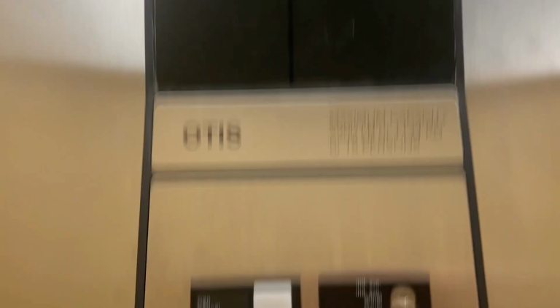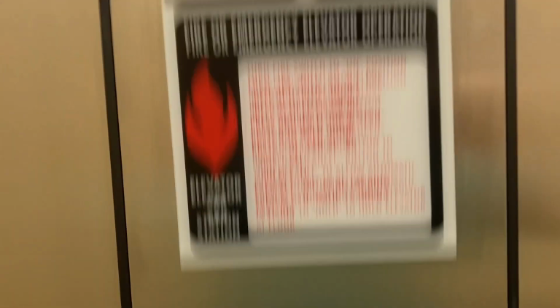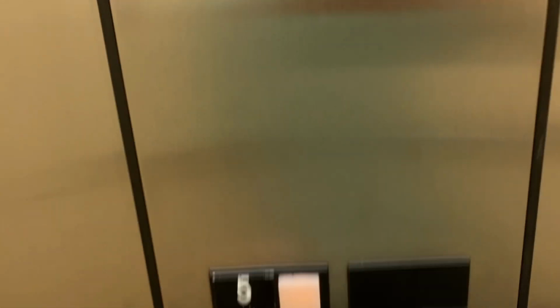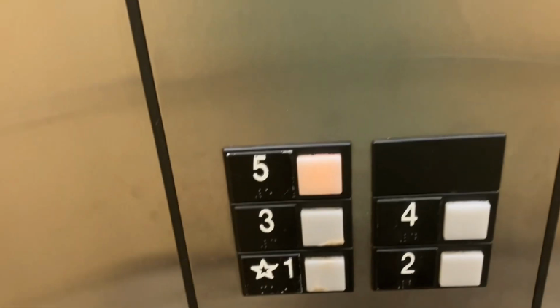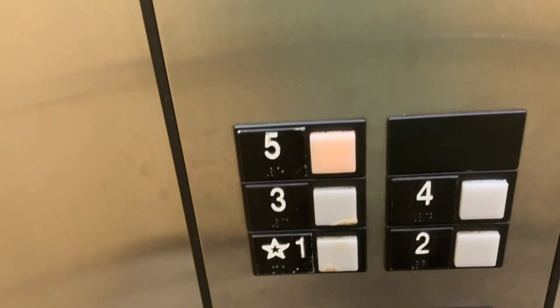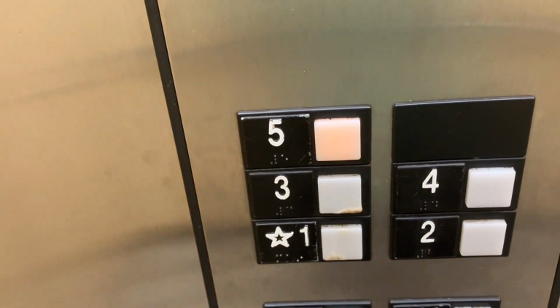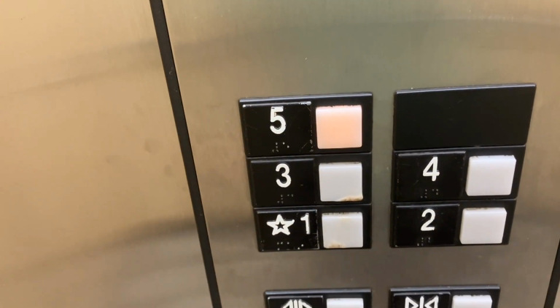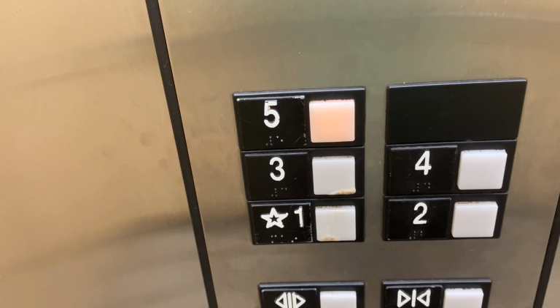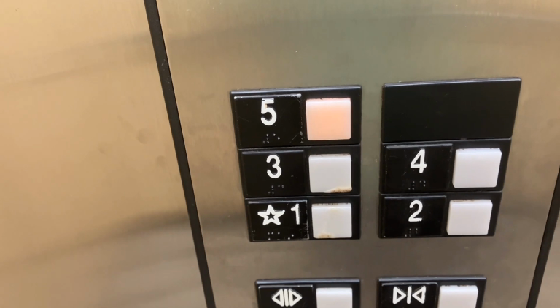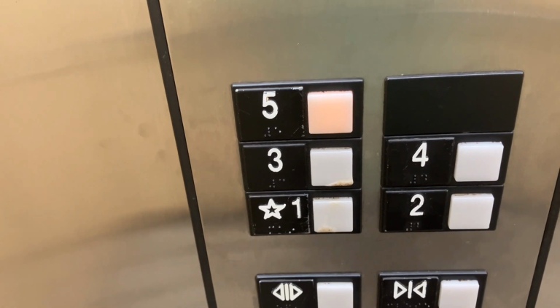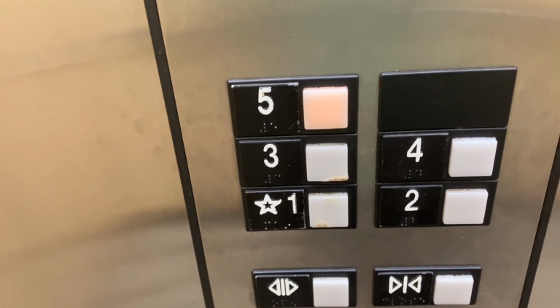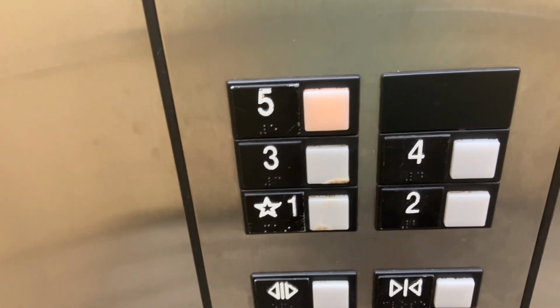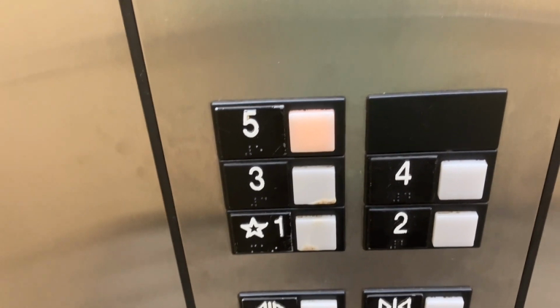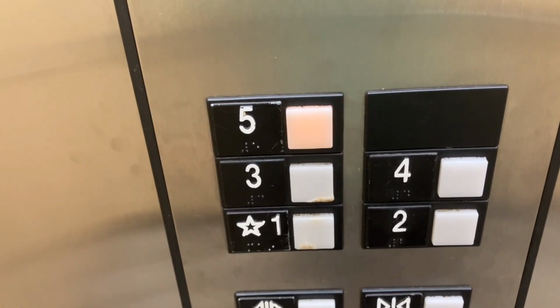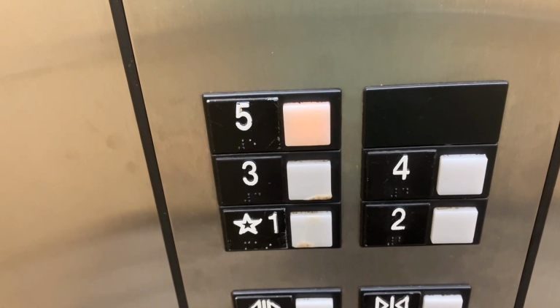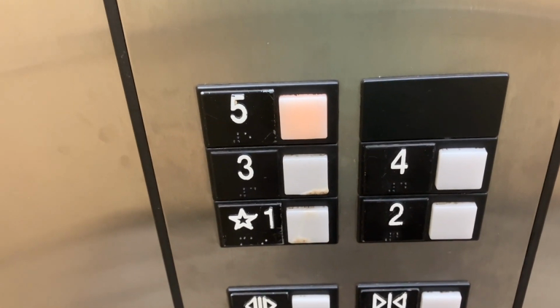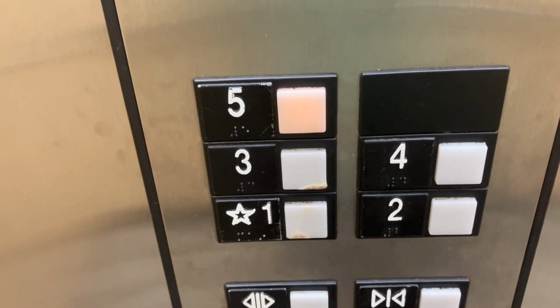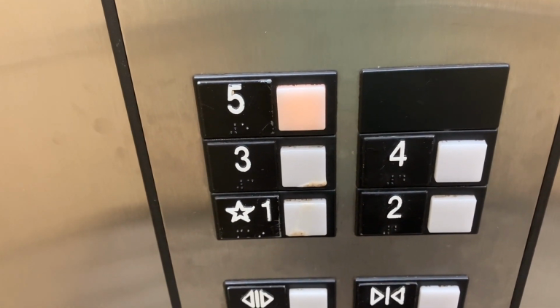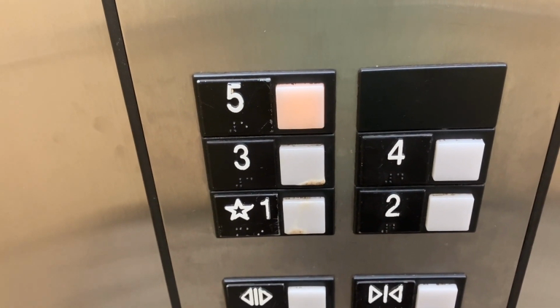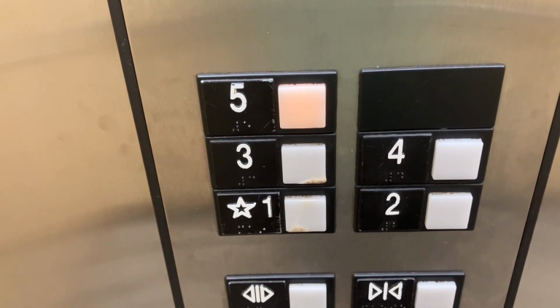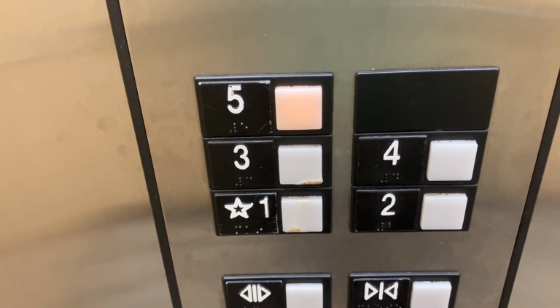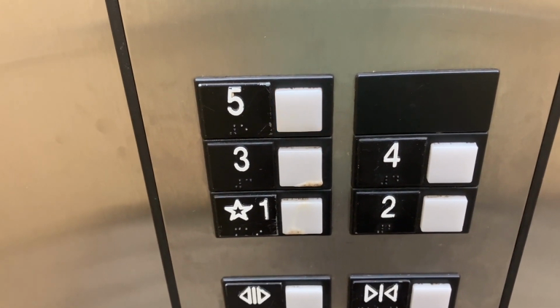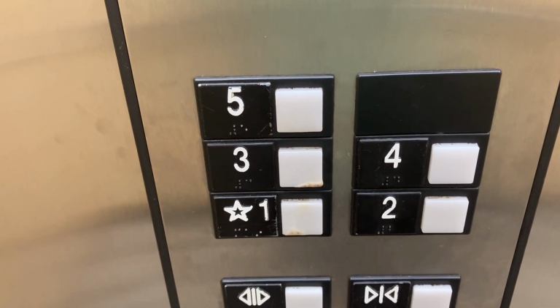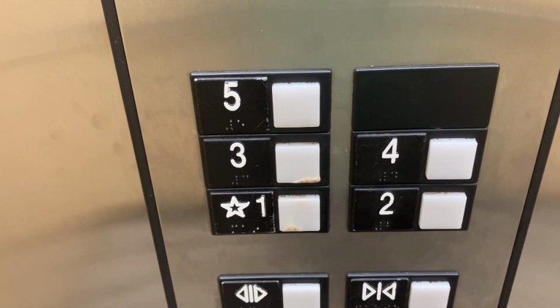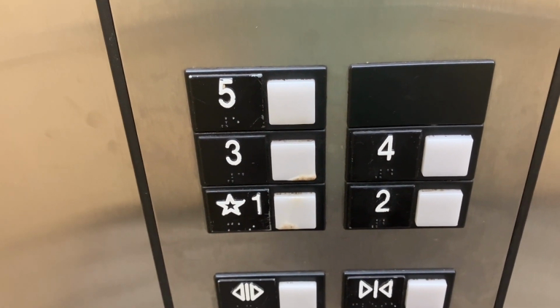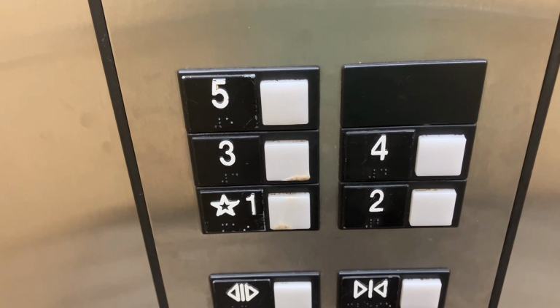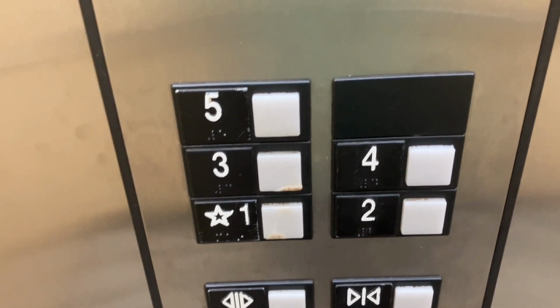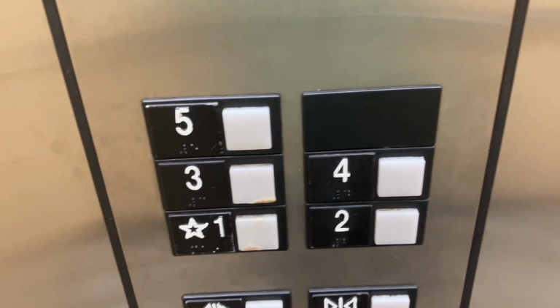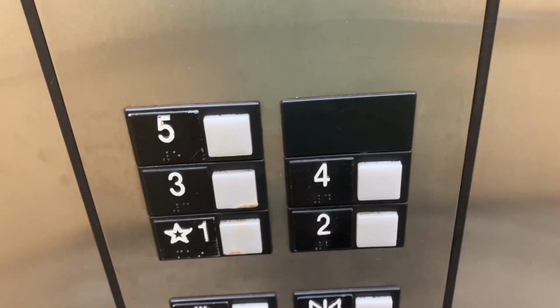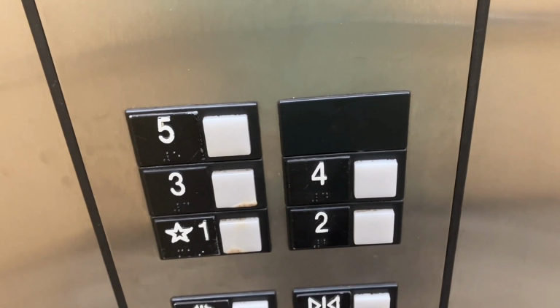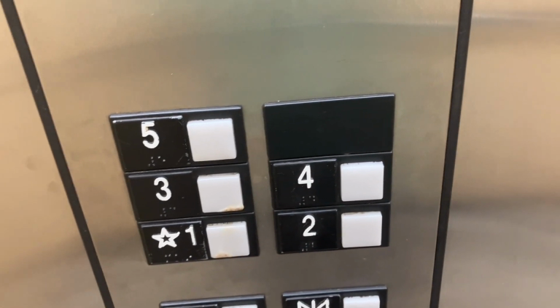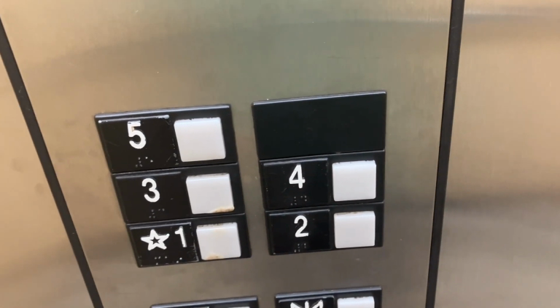And here we are at 5. I guess we'll go down to 2 in the end. It takes a minute to level.